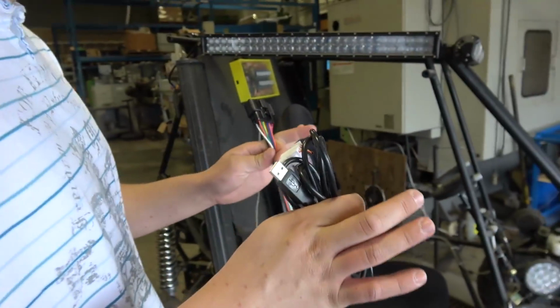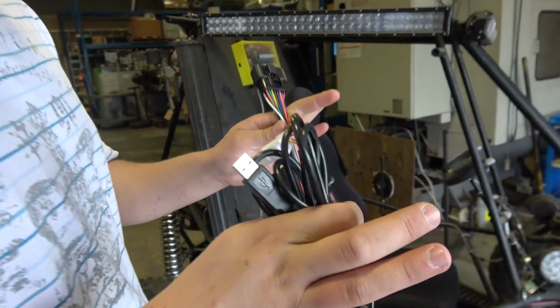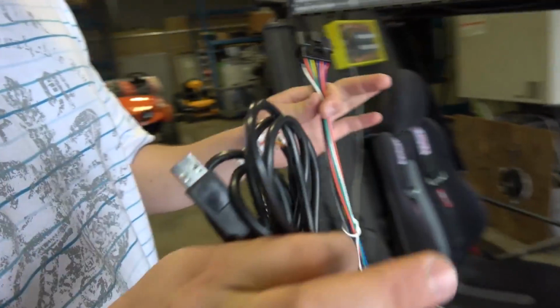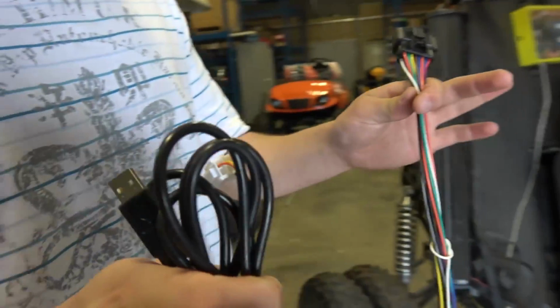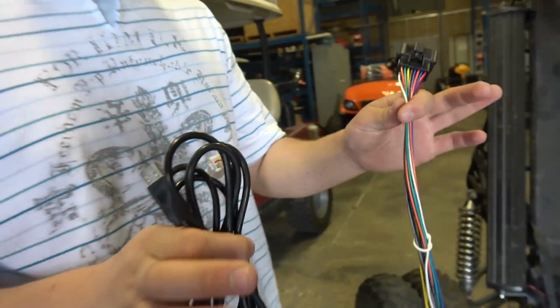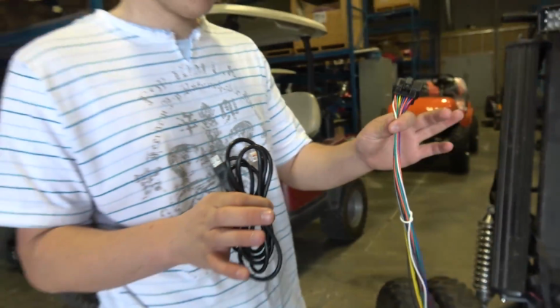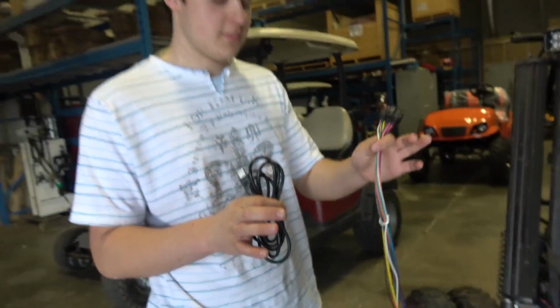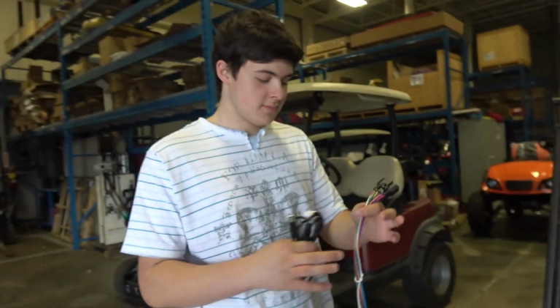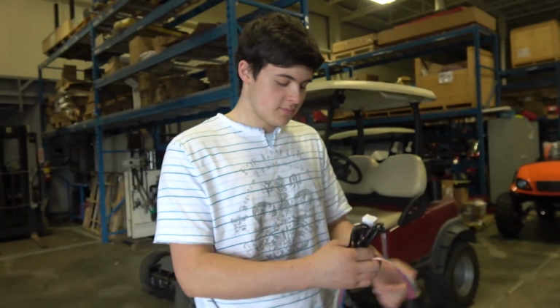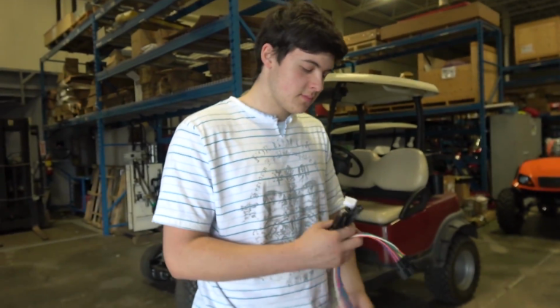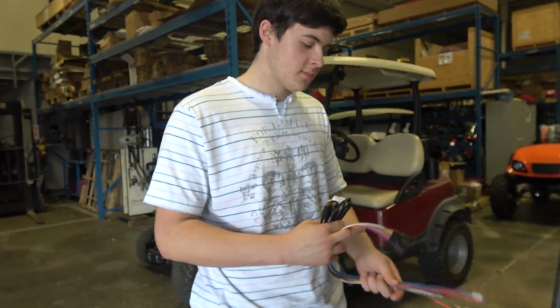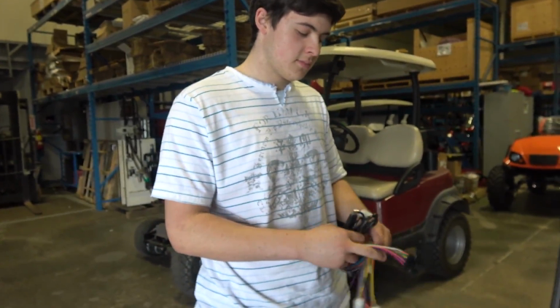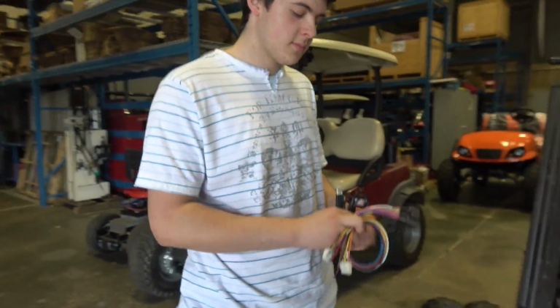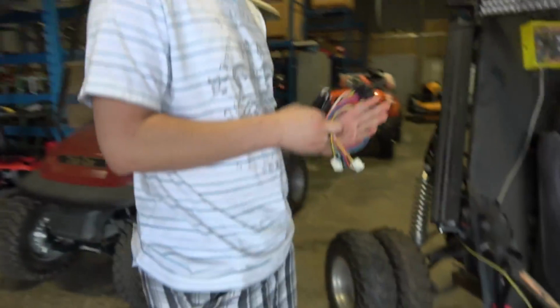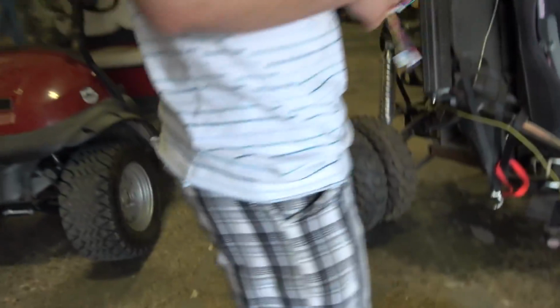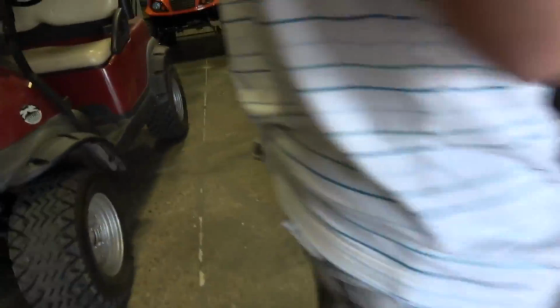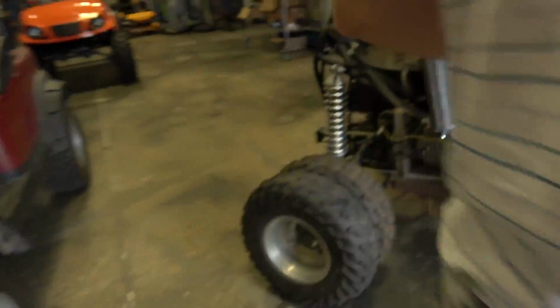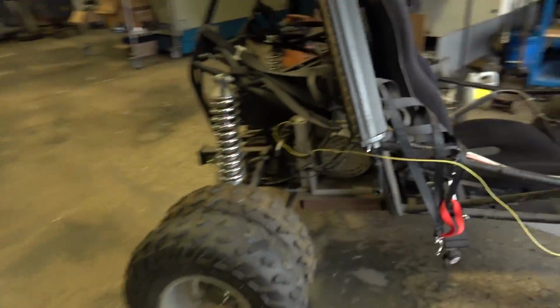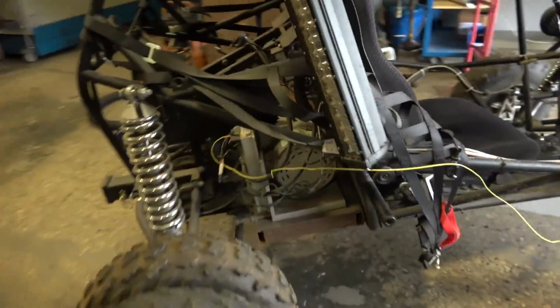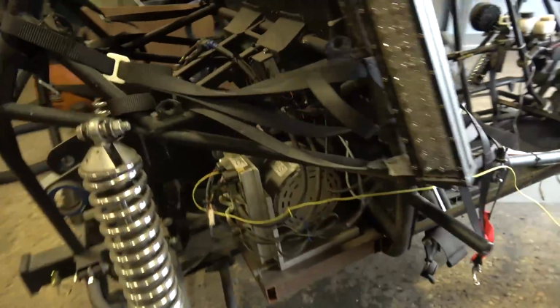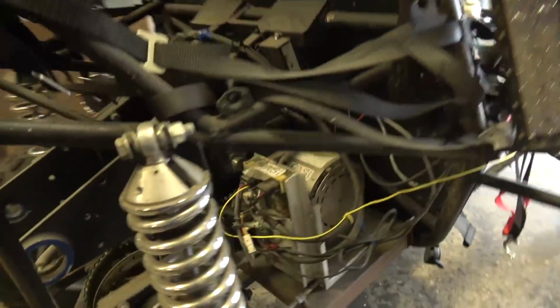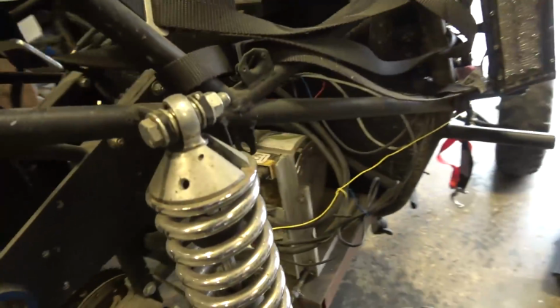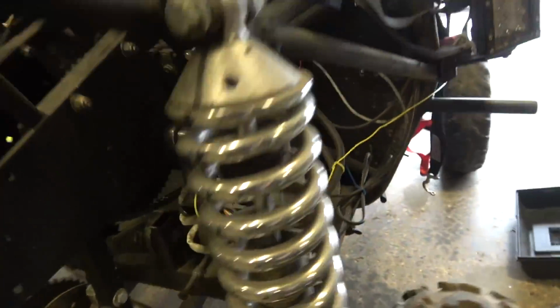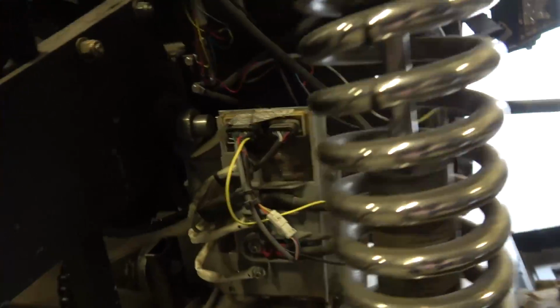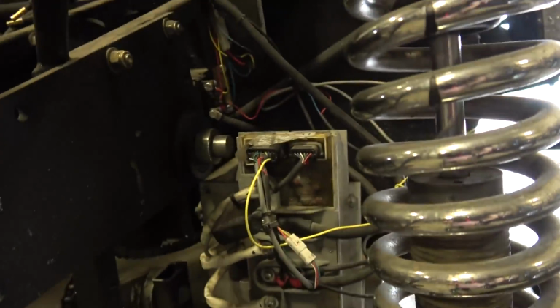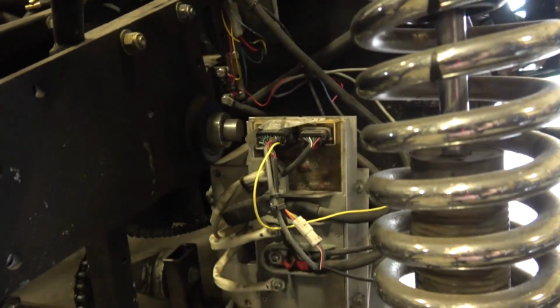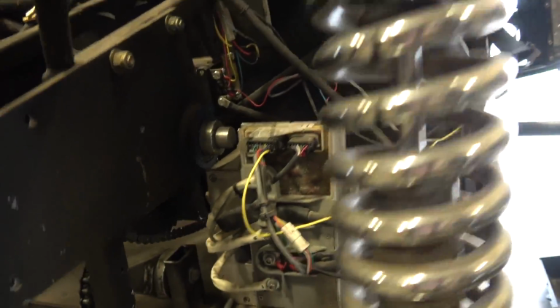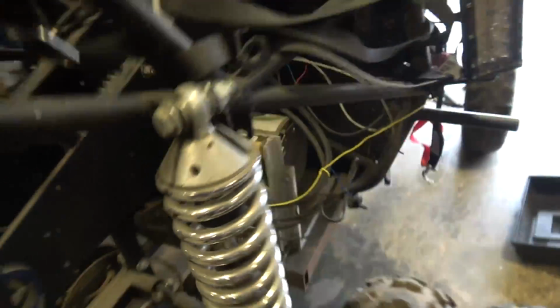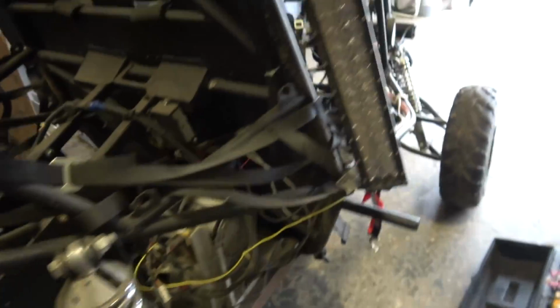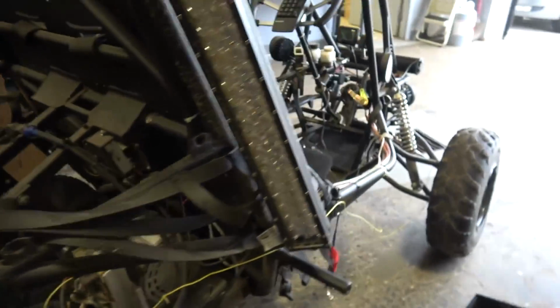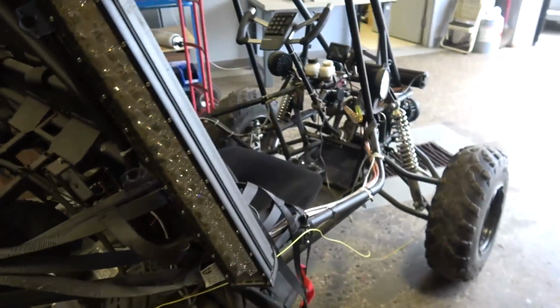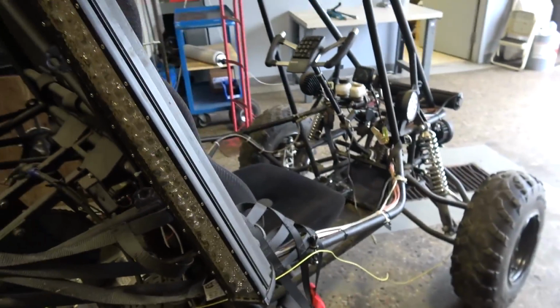We've got the adapter so we can actually program the speed controller from our laptop. And they added in another wire to the speed controller, which we're going to use as a brake.